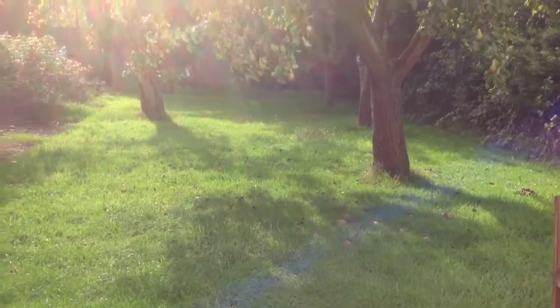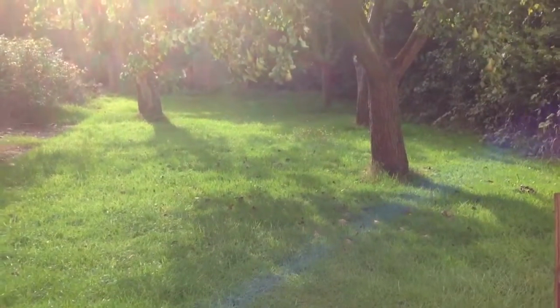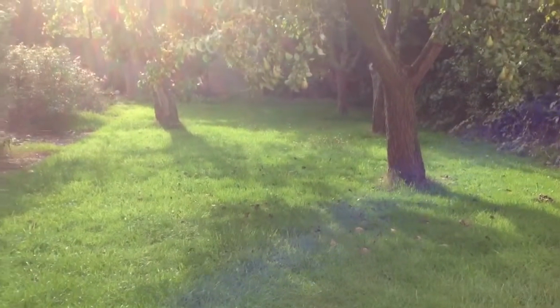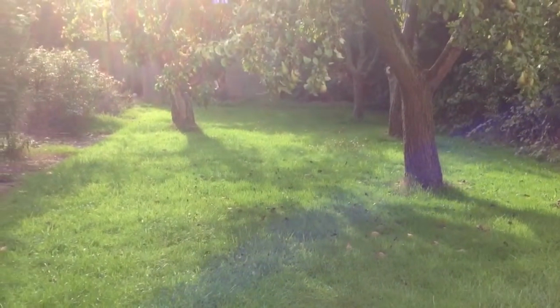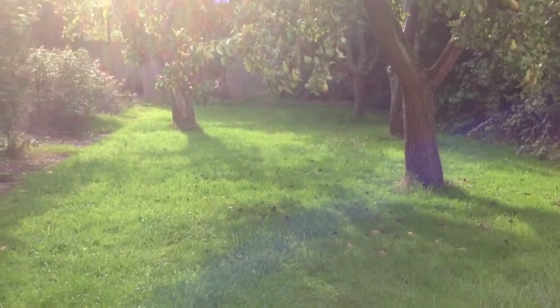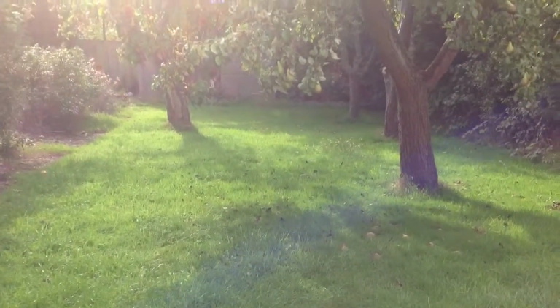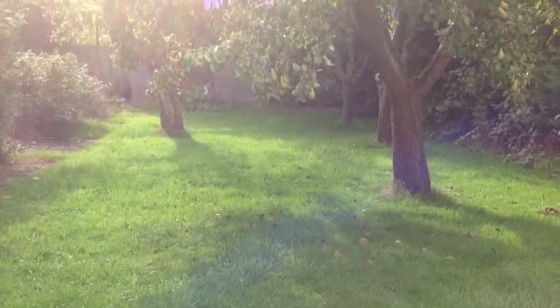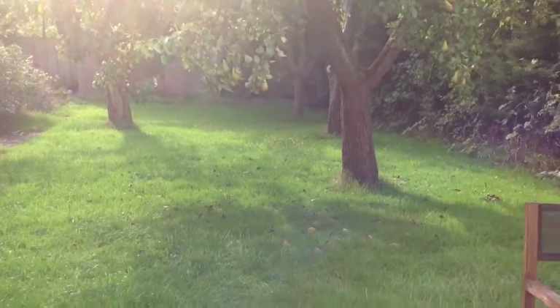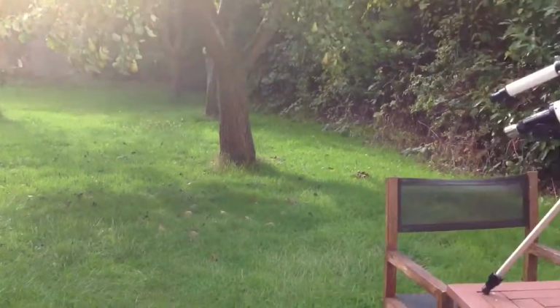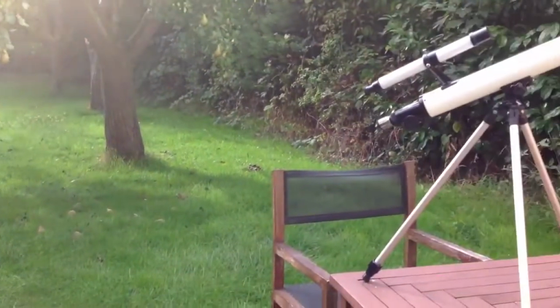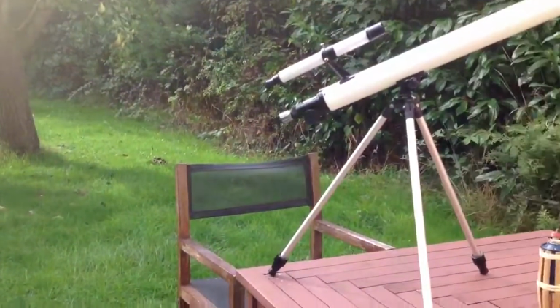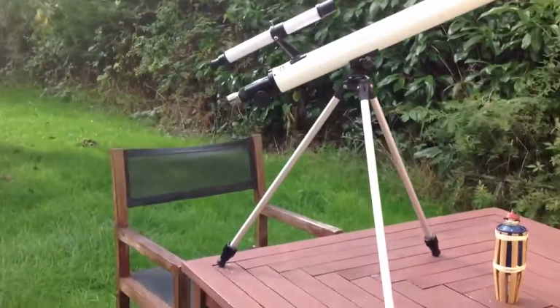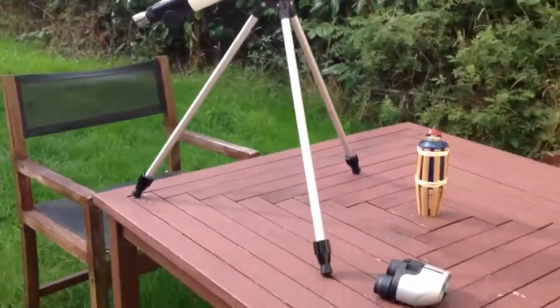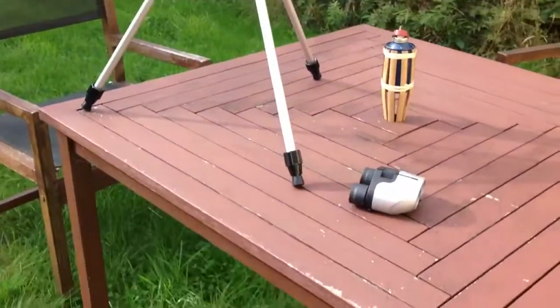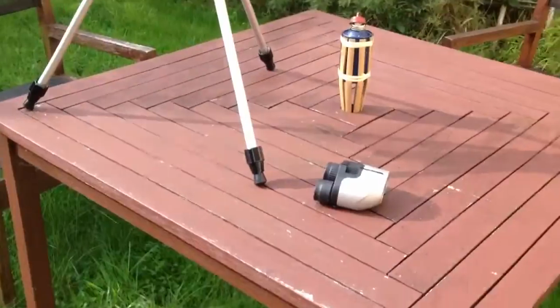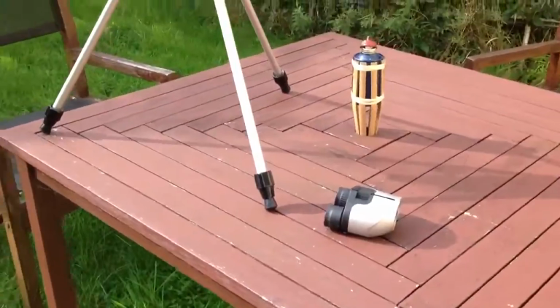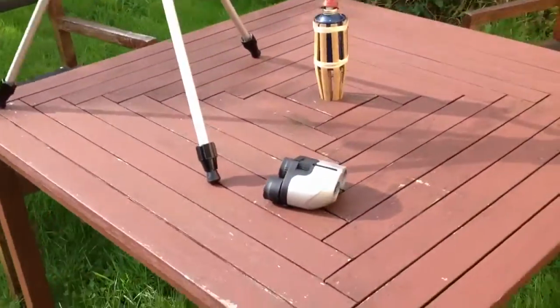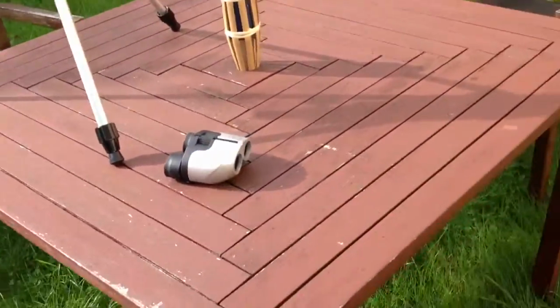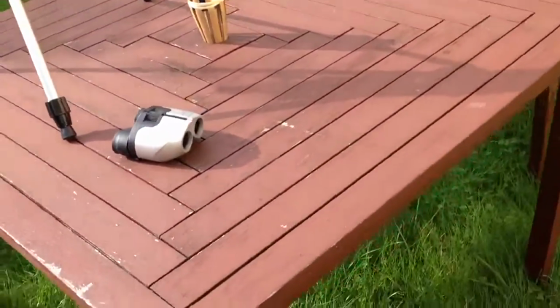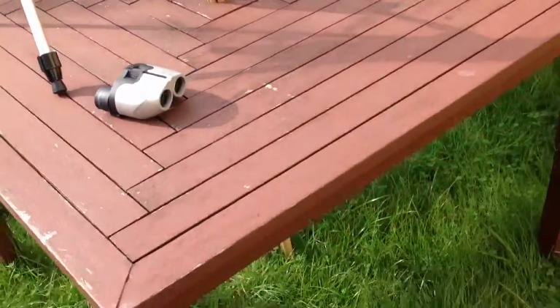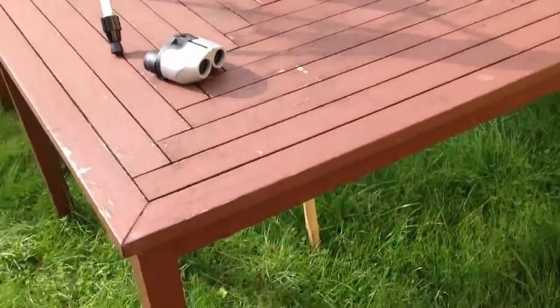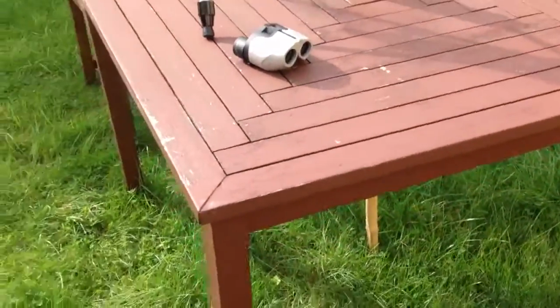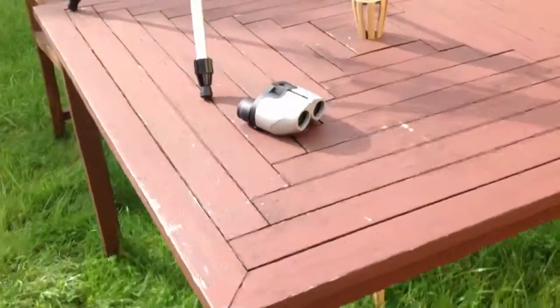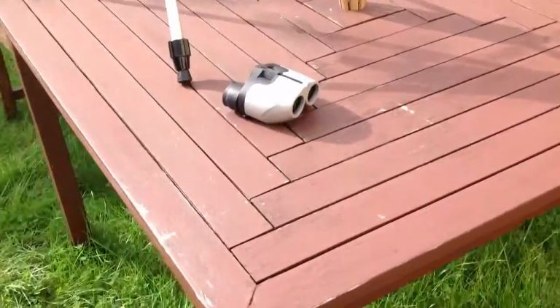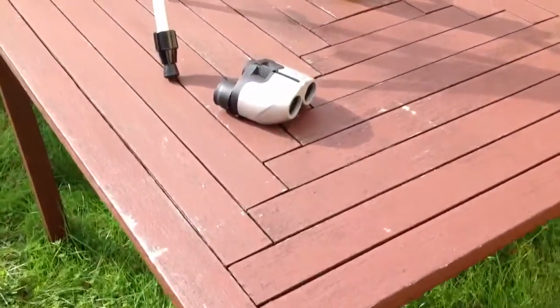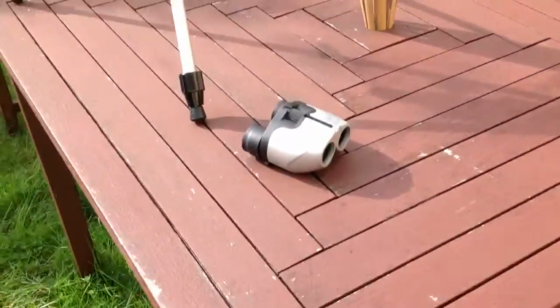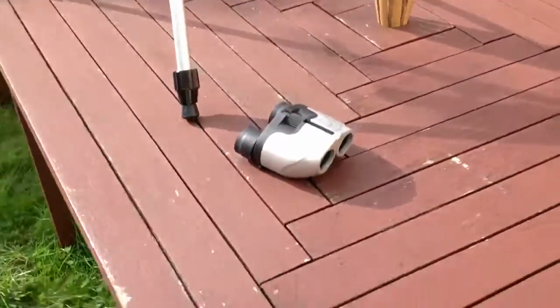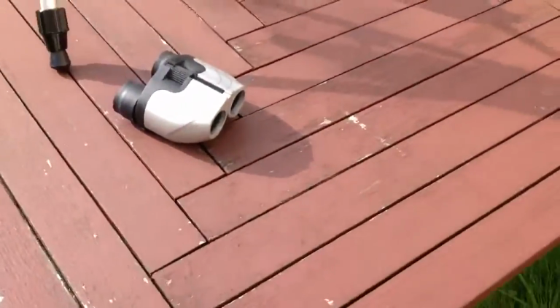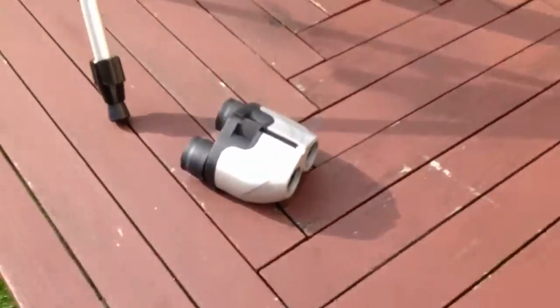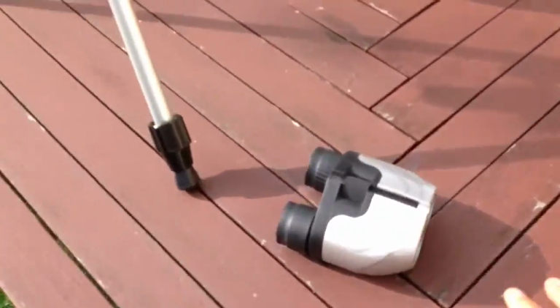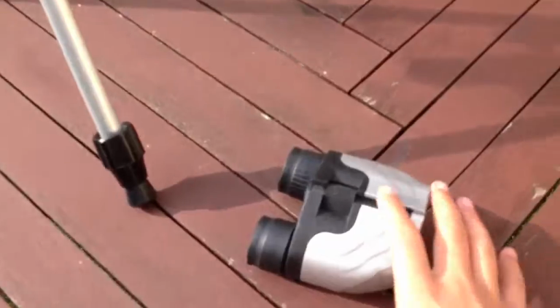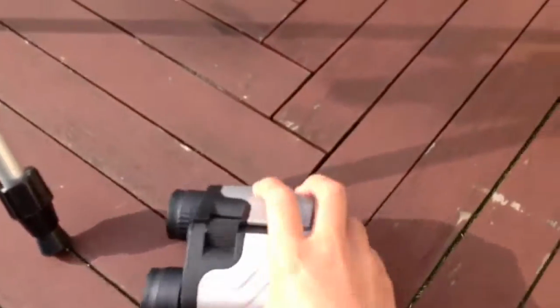Hello everybody, my name is The Little Pro and this is part 2 of my binoculars and telescope reviews. Today I'm going to be reviewing the small pair of binoculars.